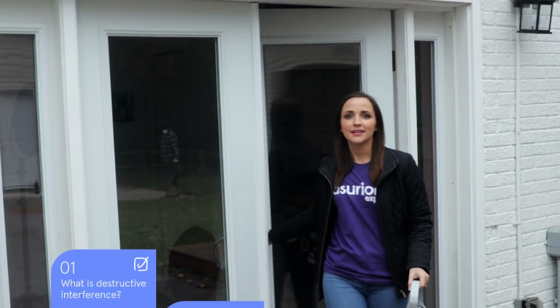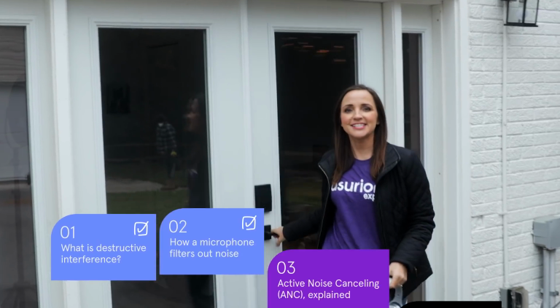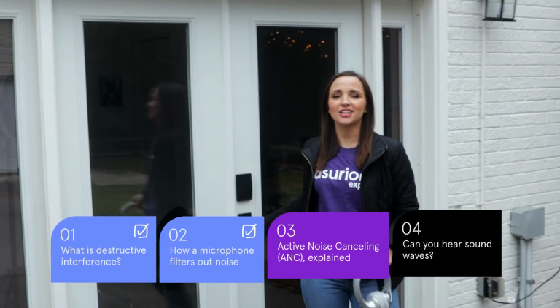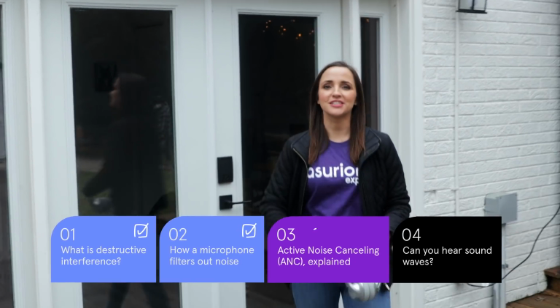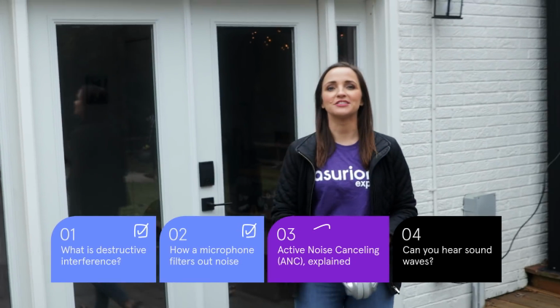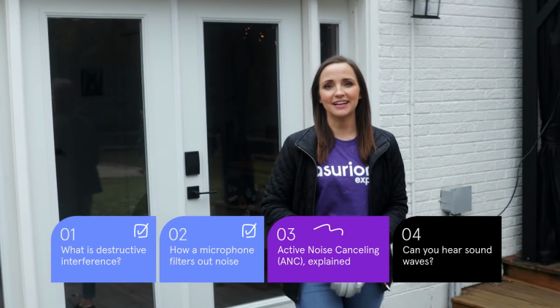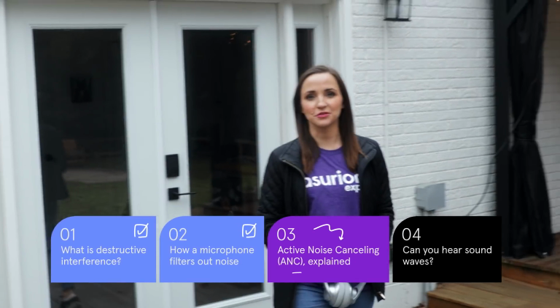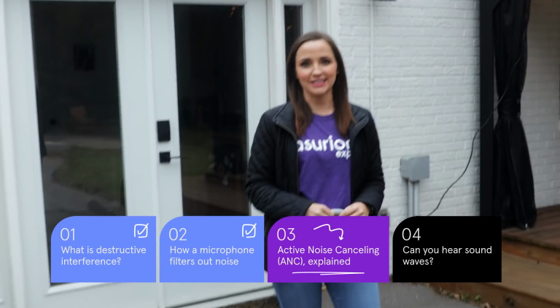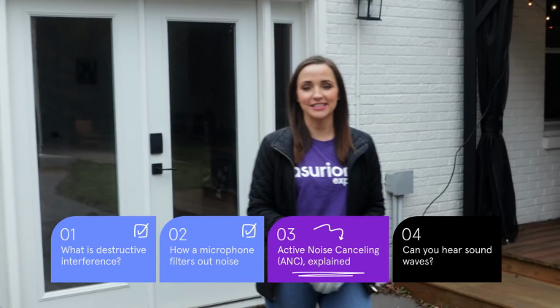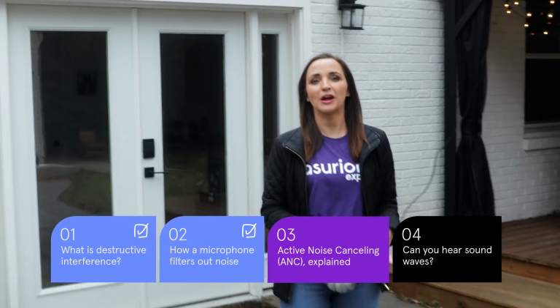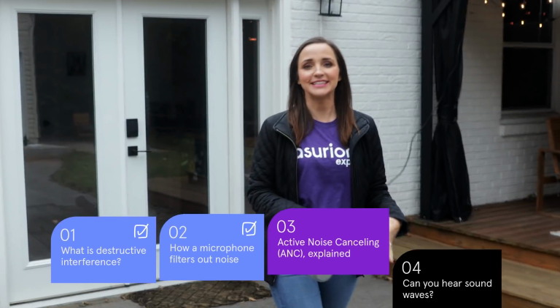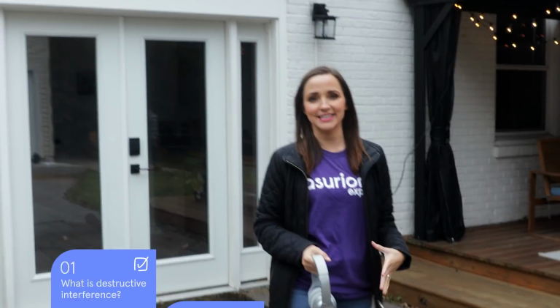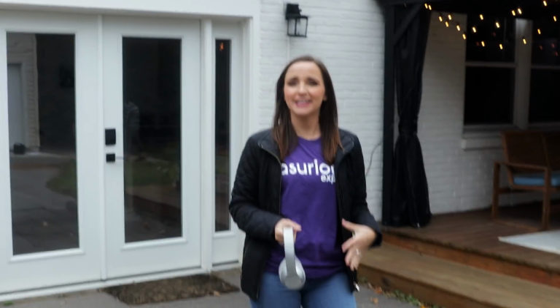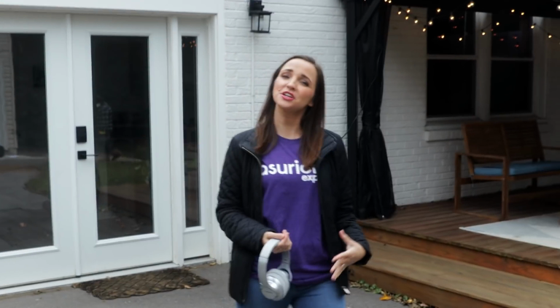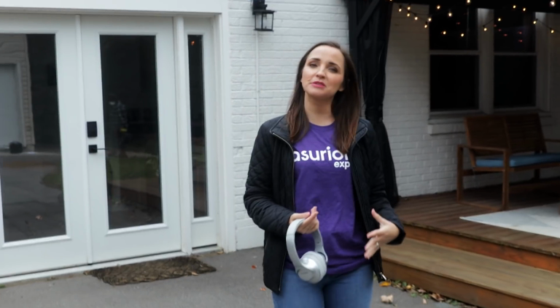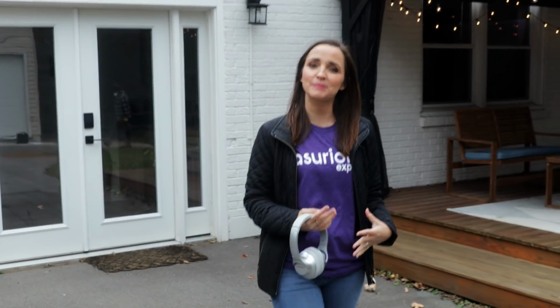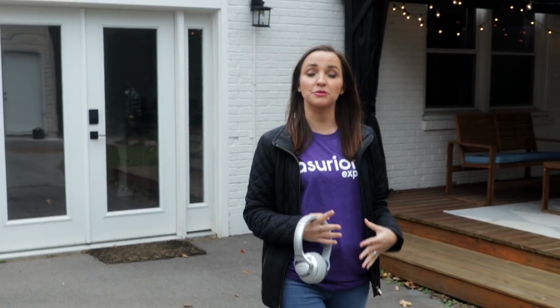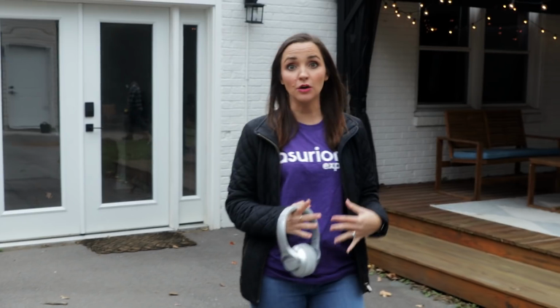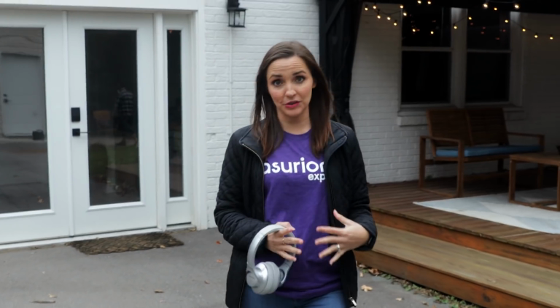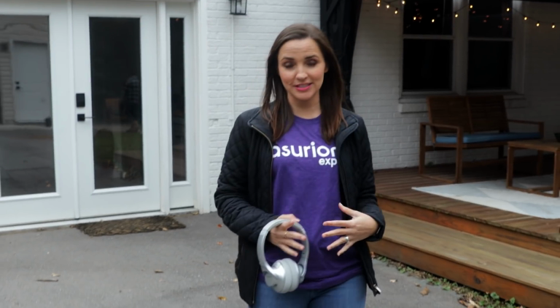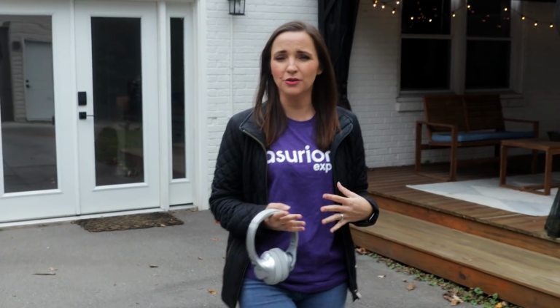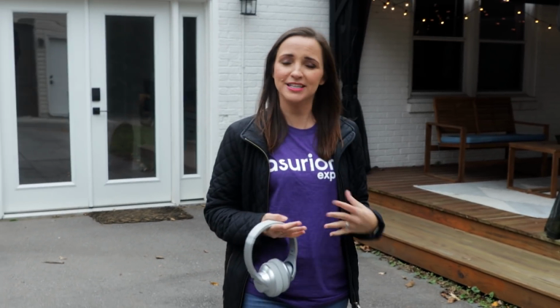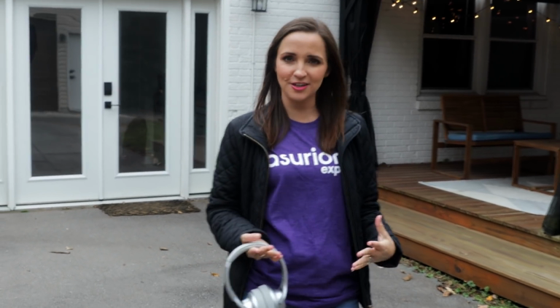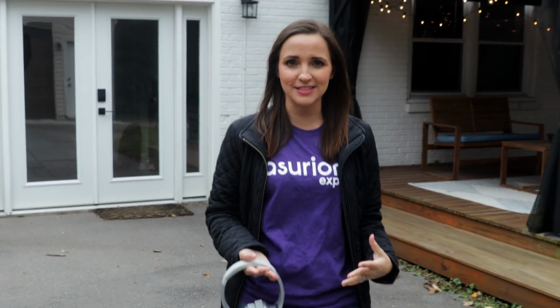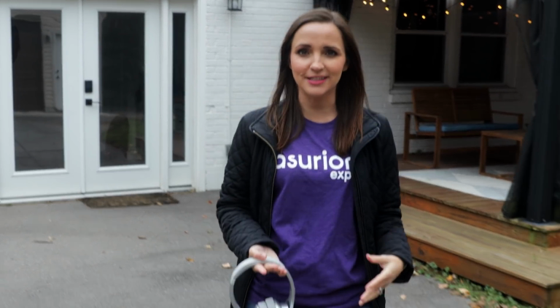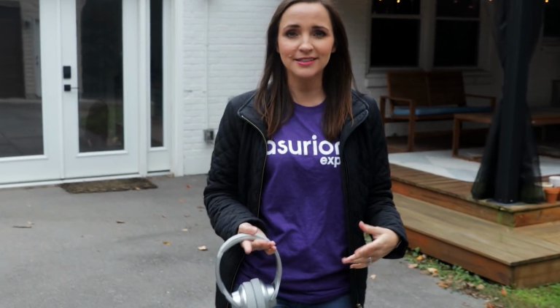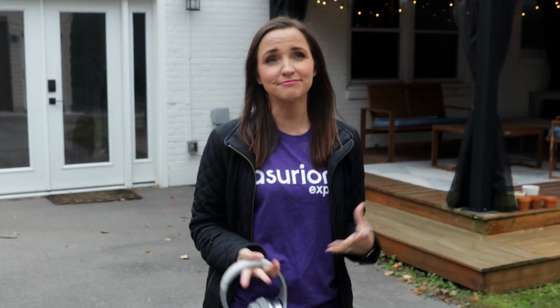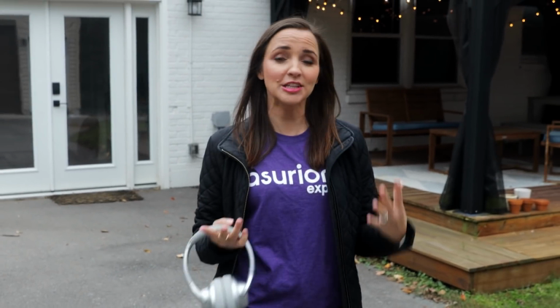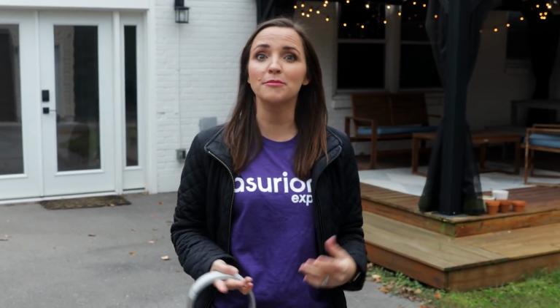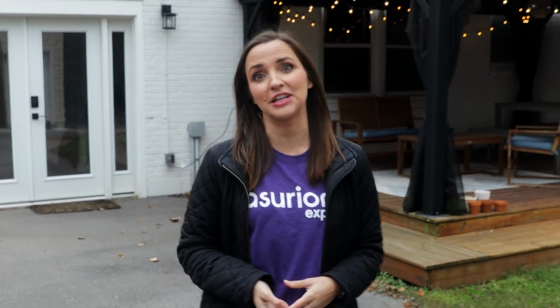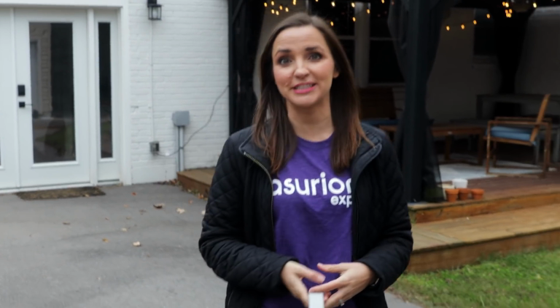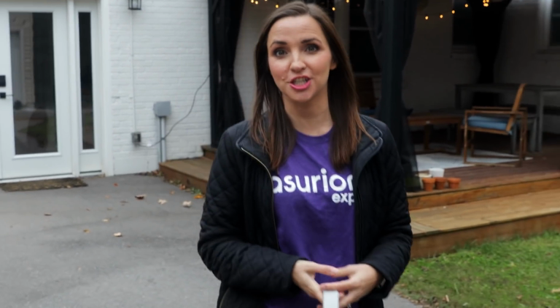This technology is known as active noise-canceling, or ANC, and it generally works best with low frequencies, or sounds that are consistent, like the low hum of an airplane engine.